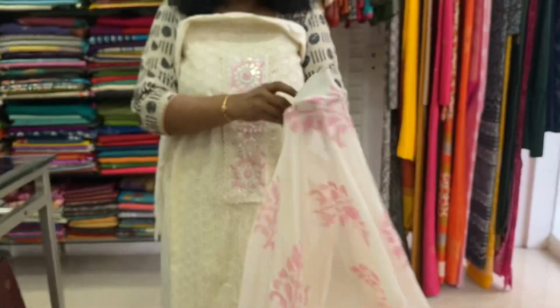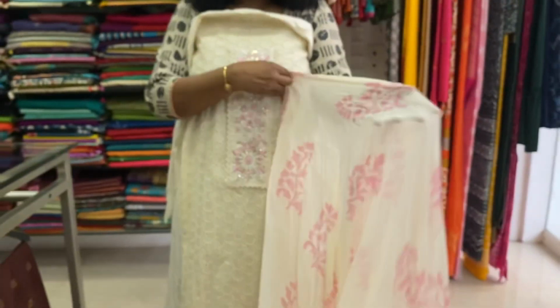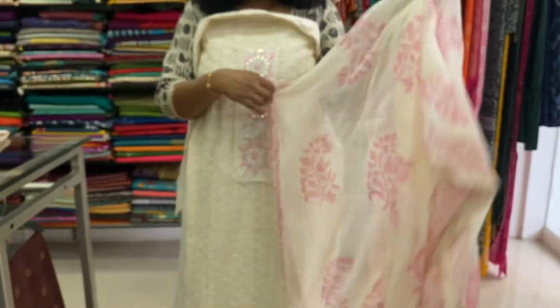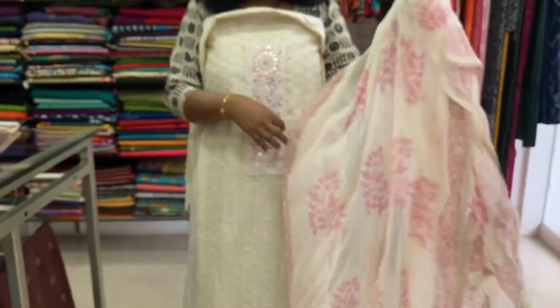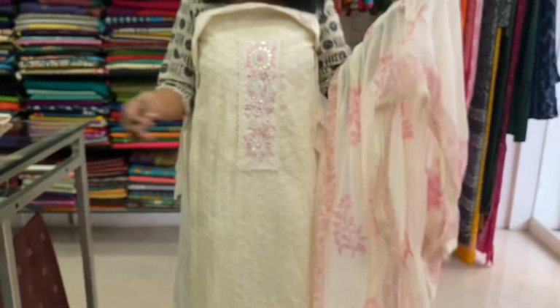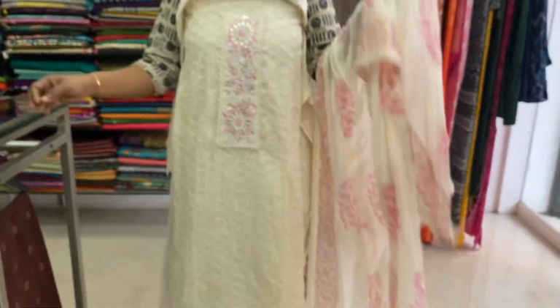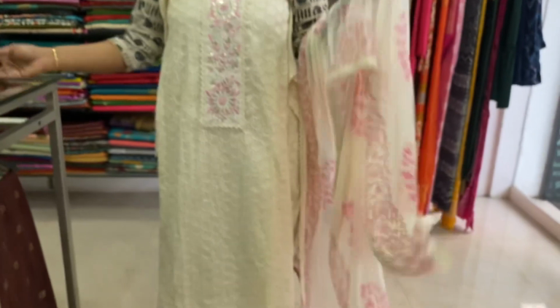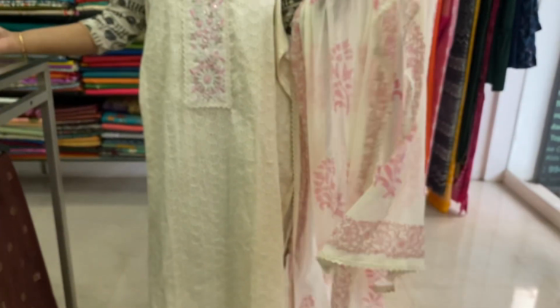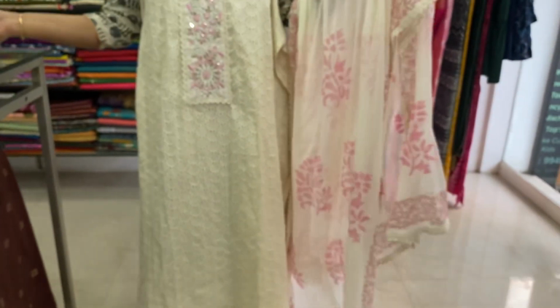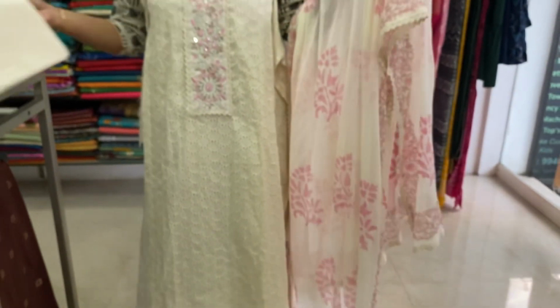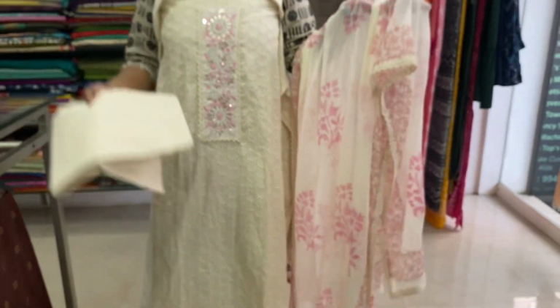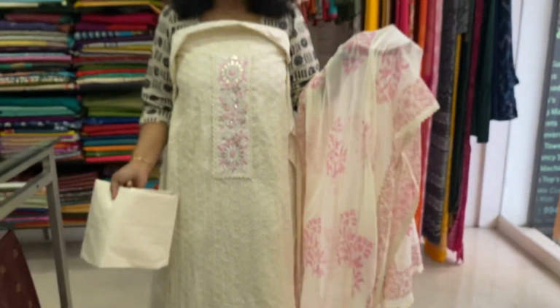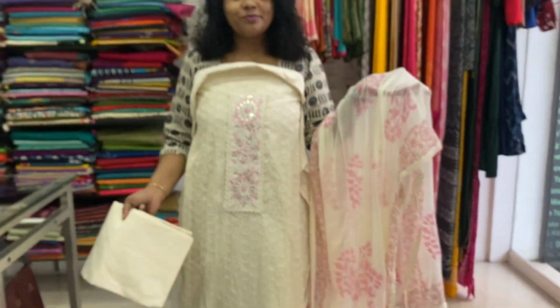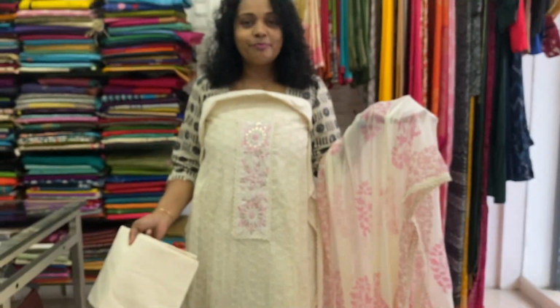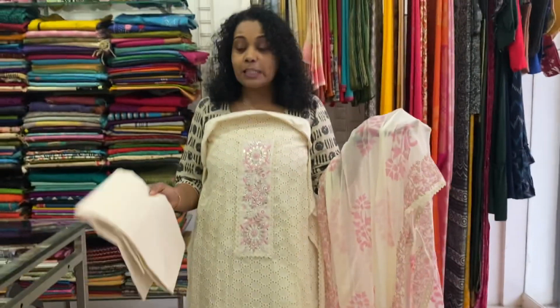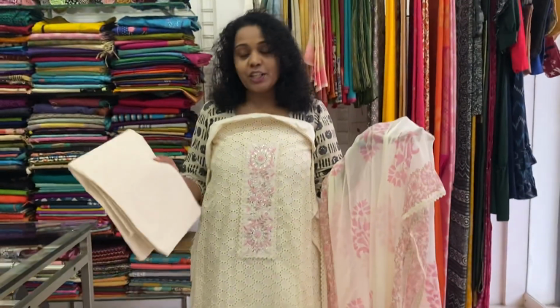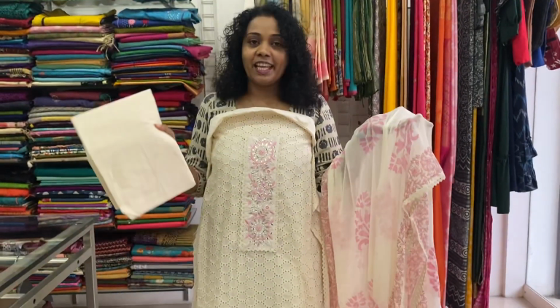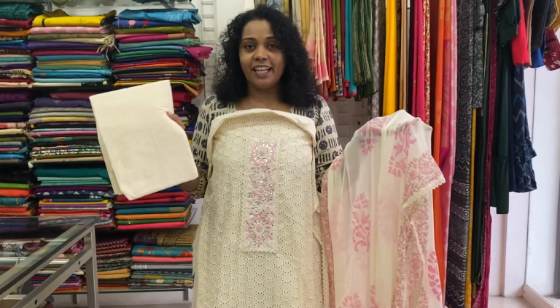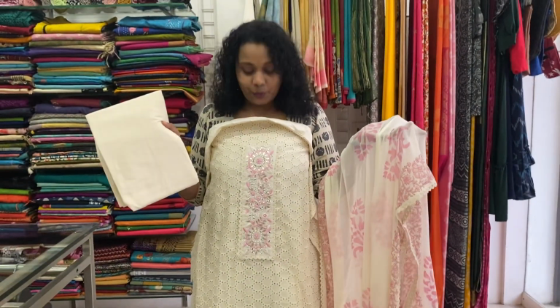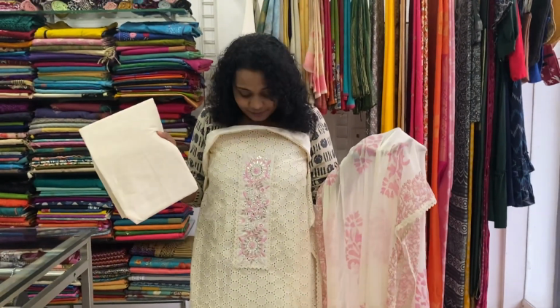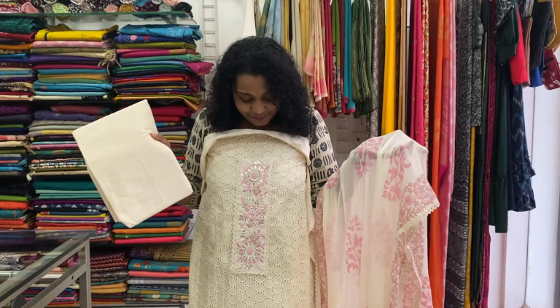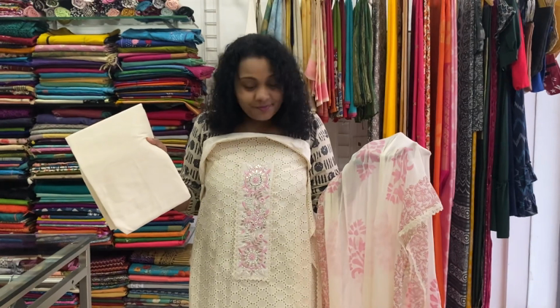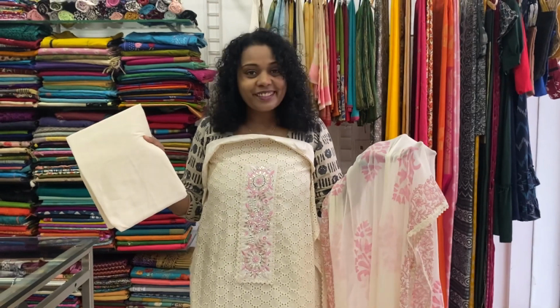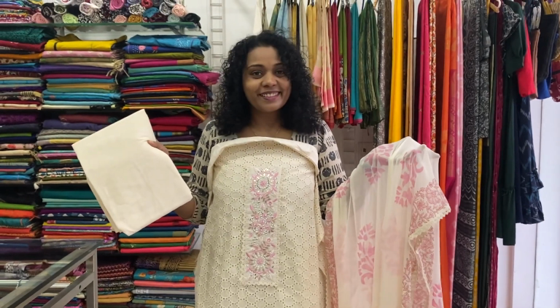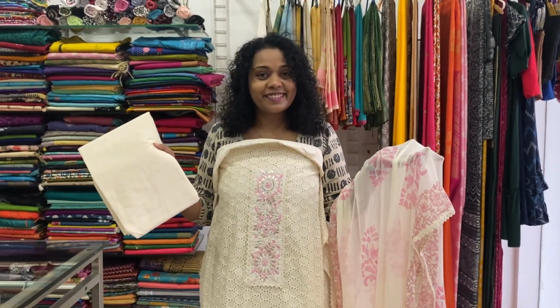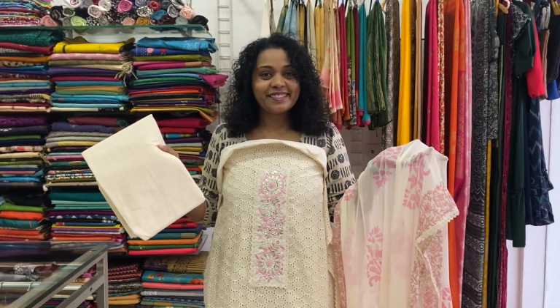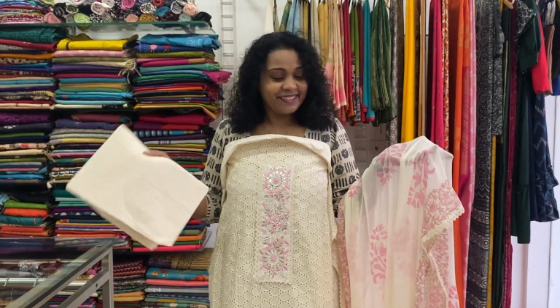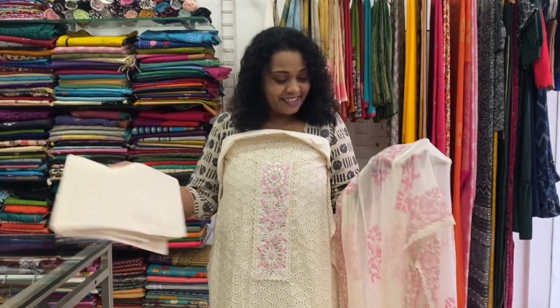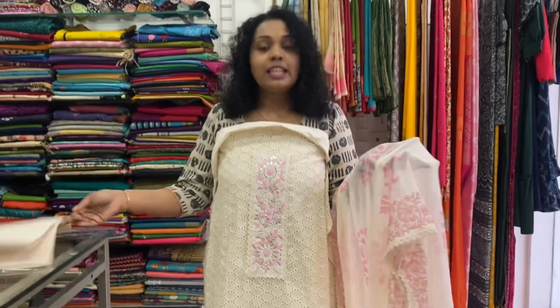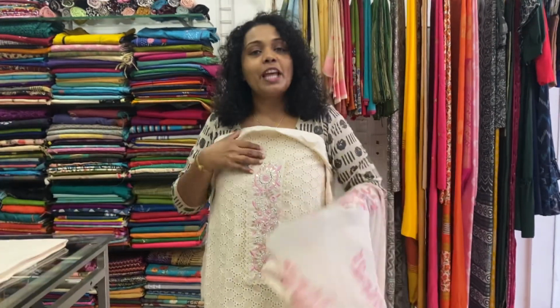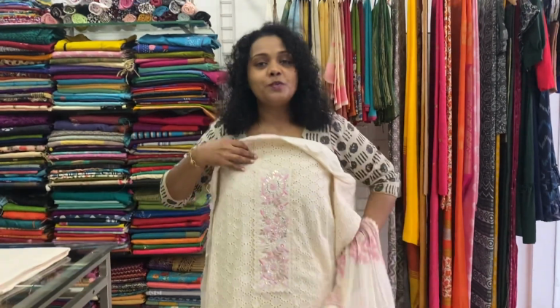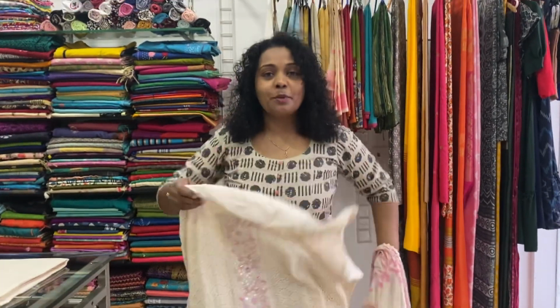Slight hand paint on soft chiffon. Comes with cream cotton bottom. This is a pencil pan and it is good for you to use. The price is ₹1,950.